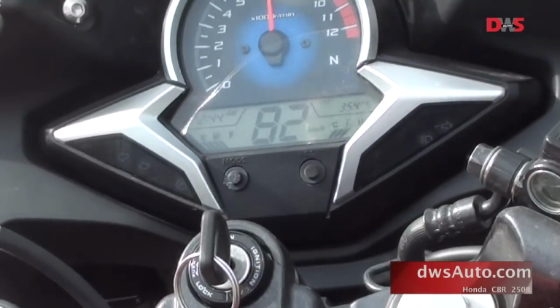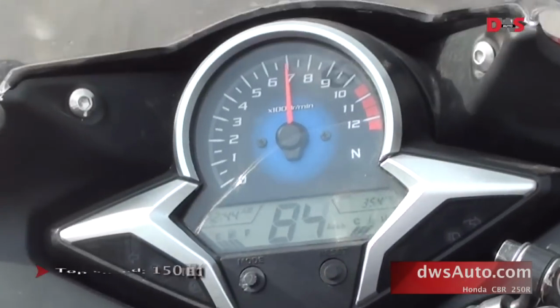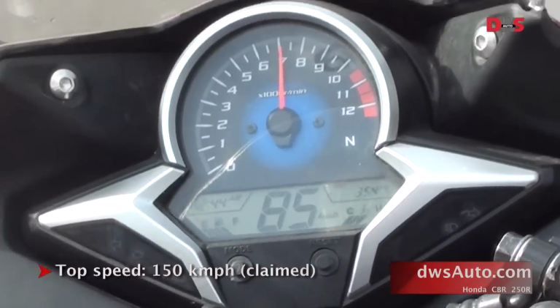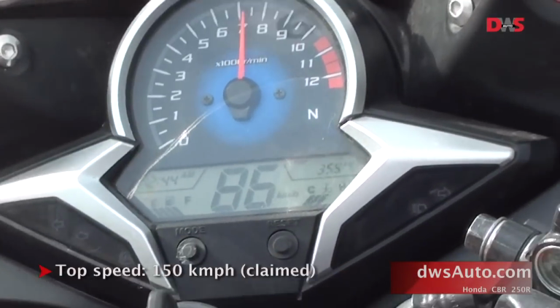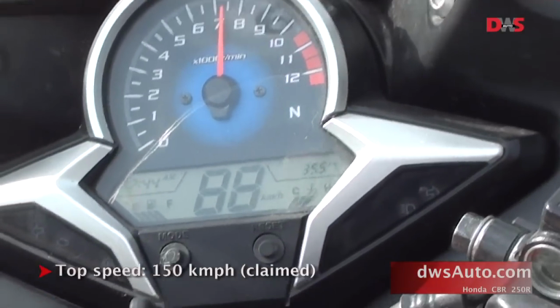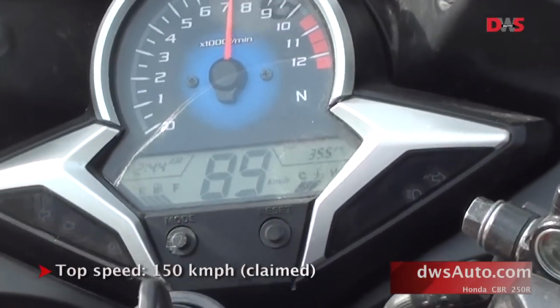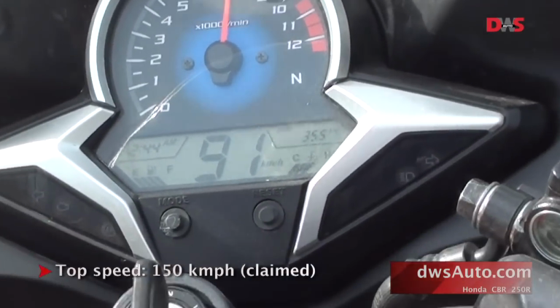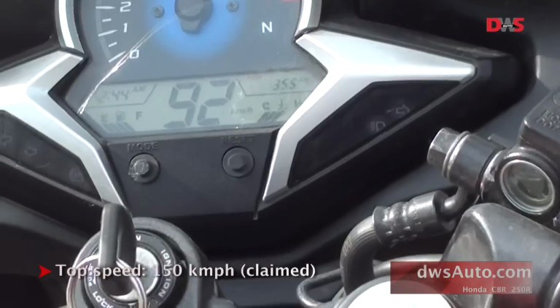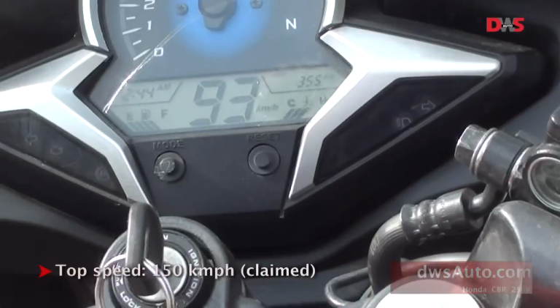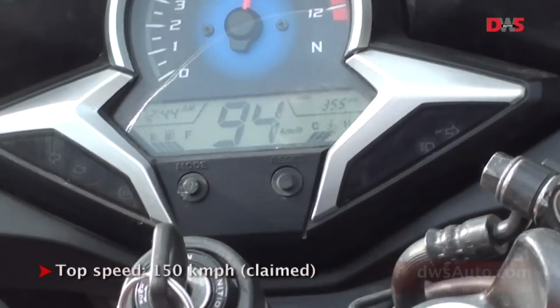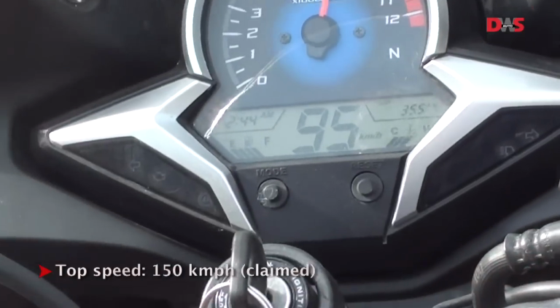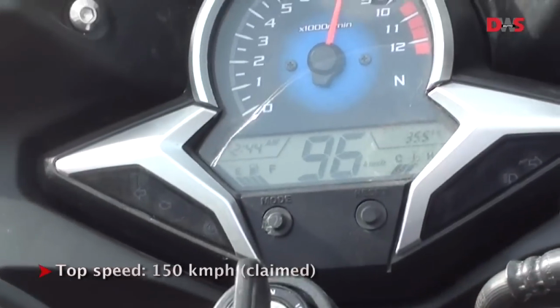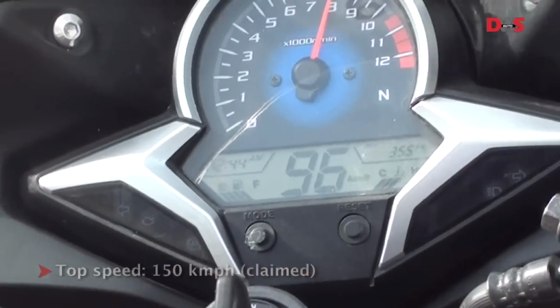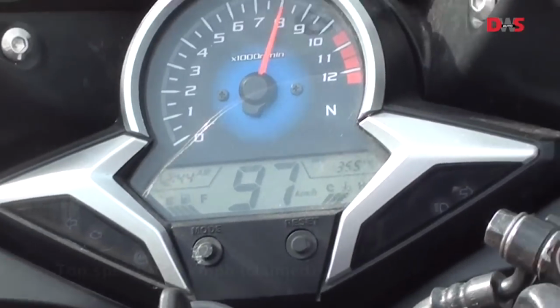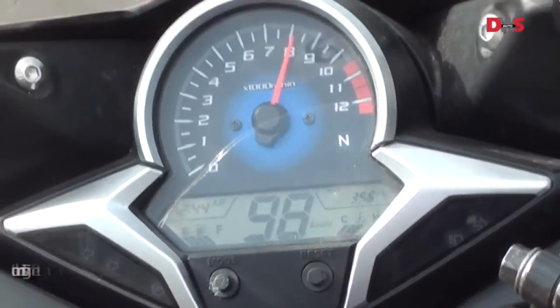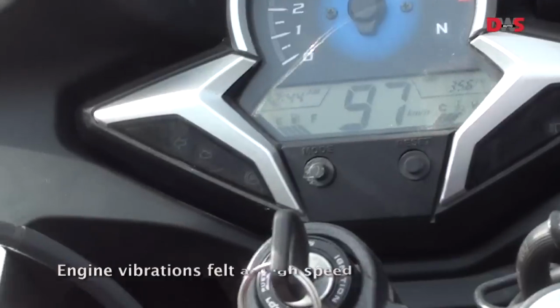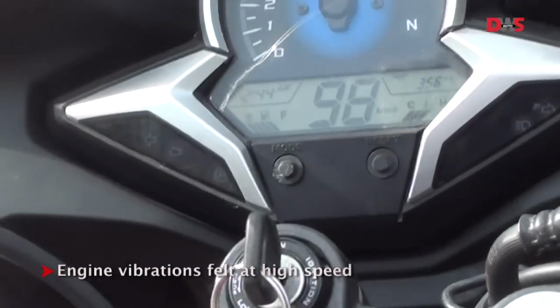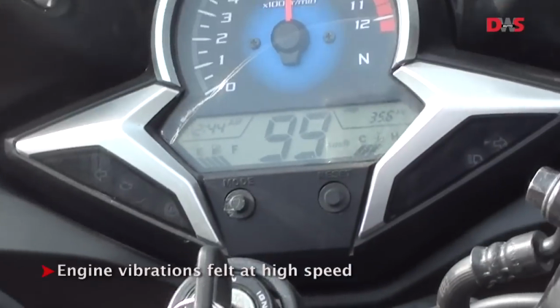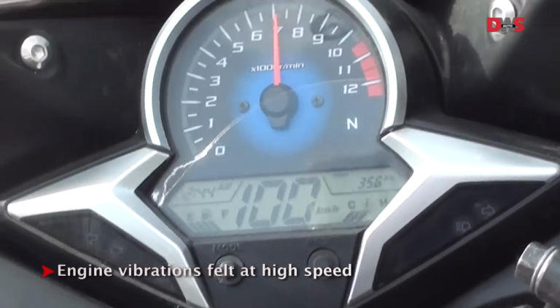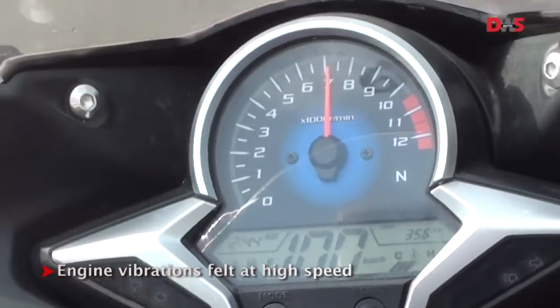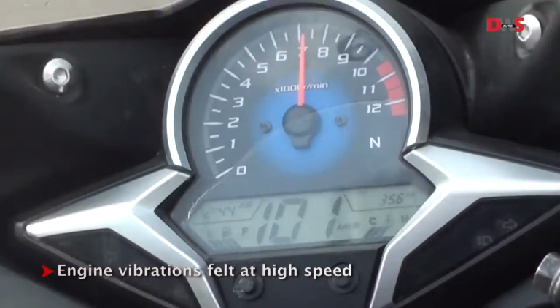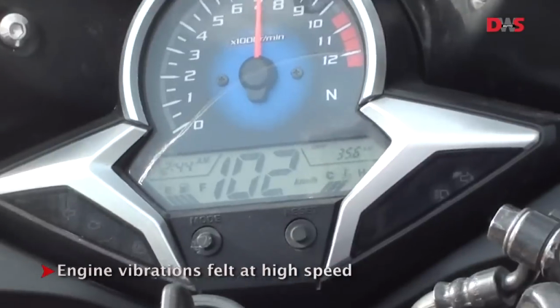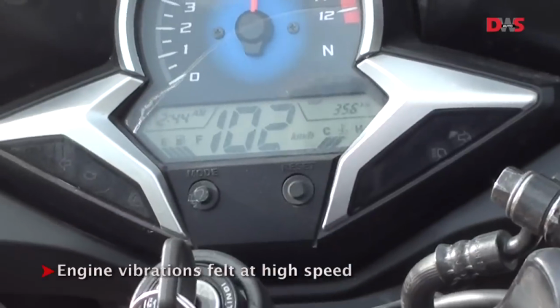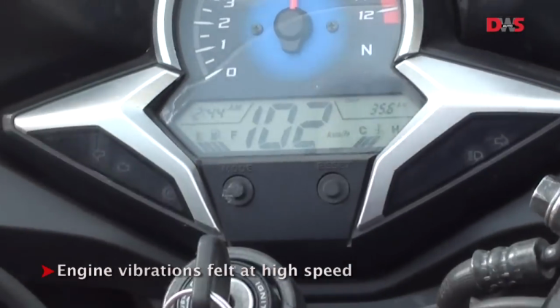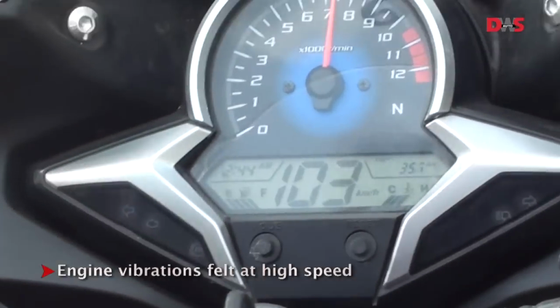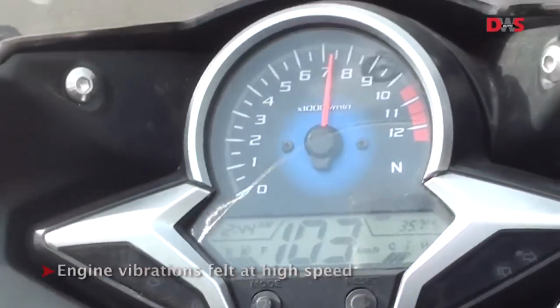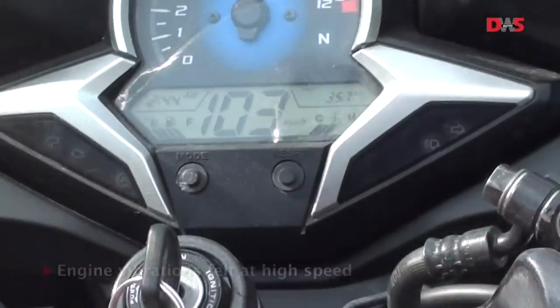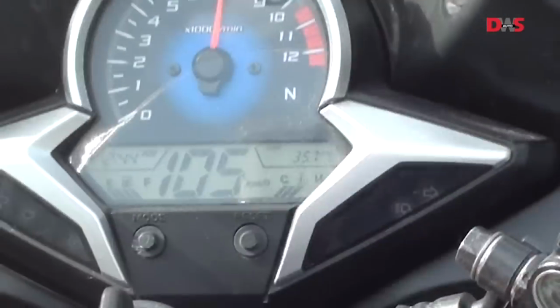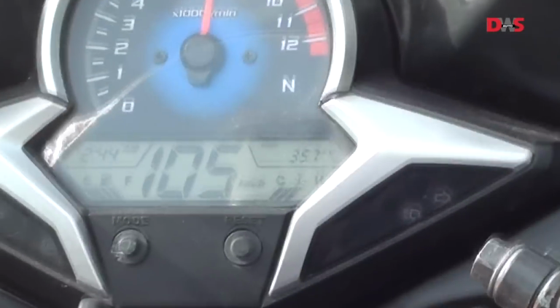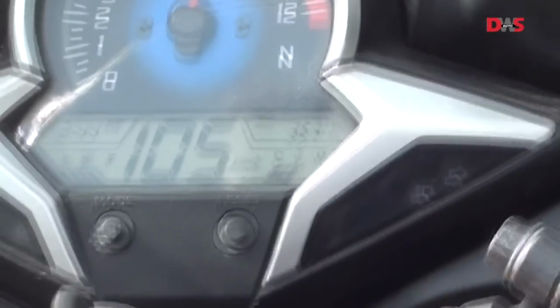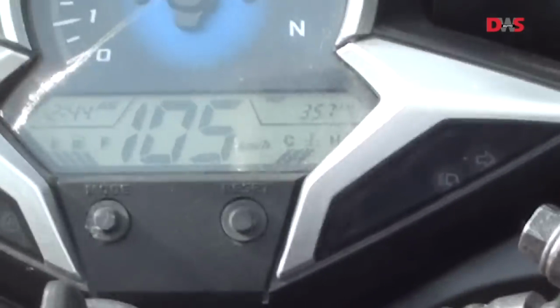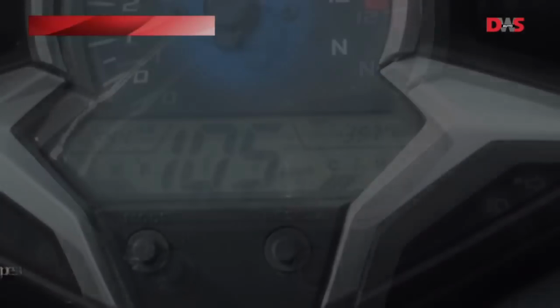As for the top speed, Honda claims it can do 150kmph, though we only managed 105kmph as there was a fair bit of traffic. On hard acceleration, you feel a significant bit of engine vibration.